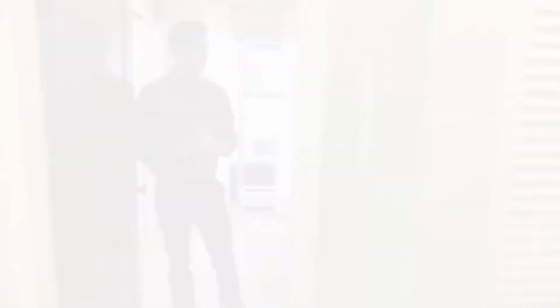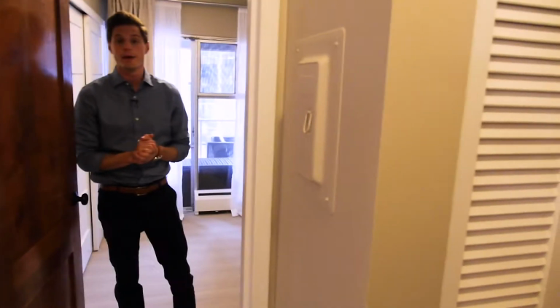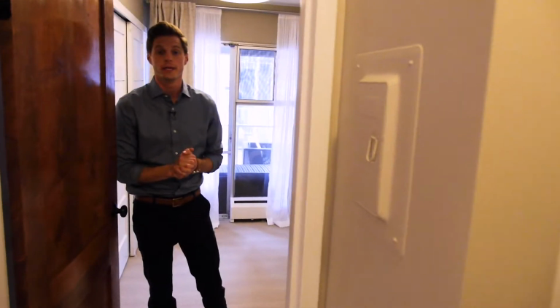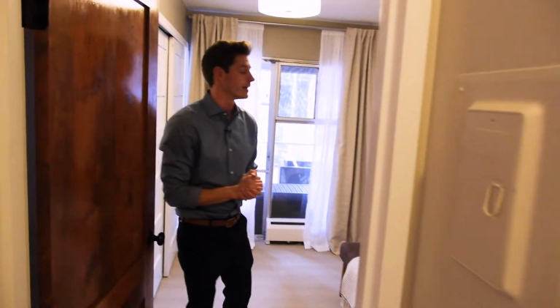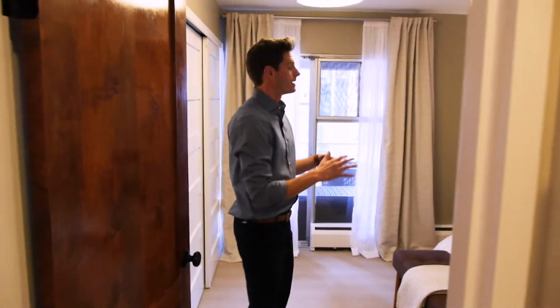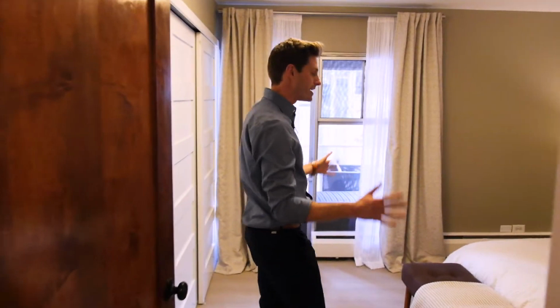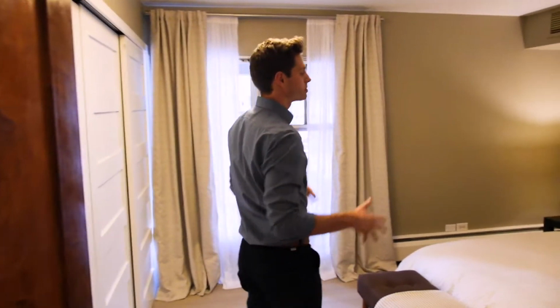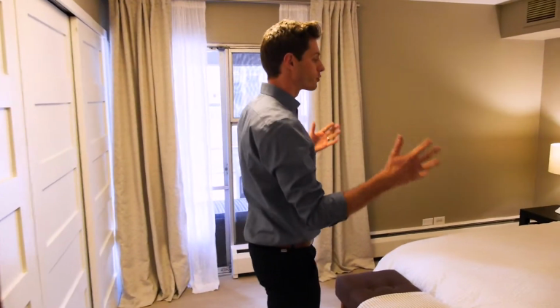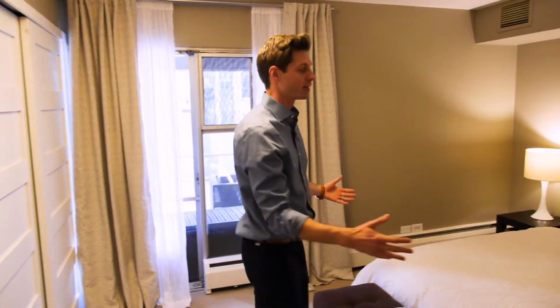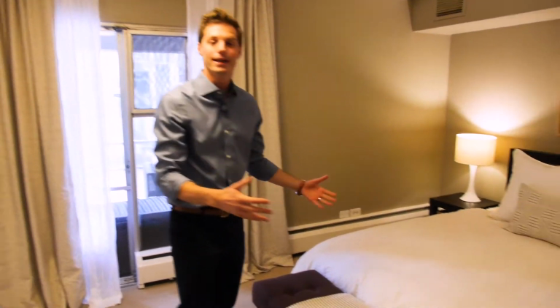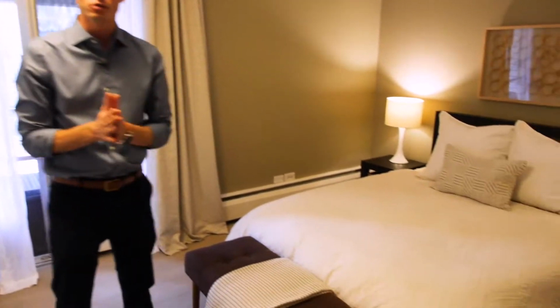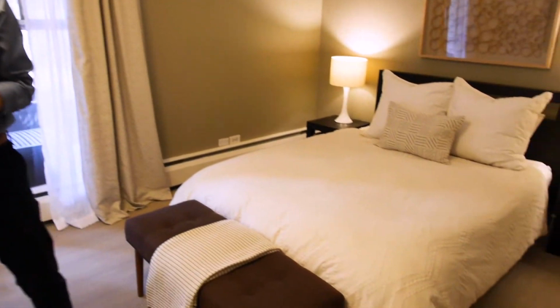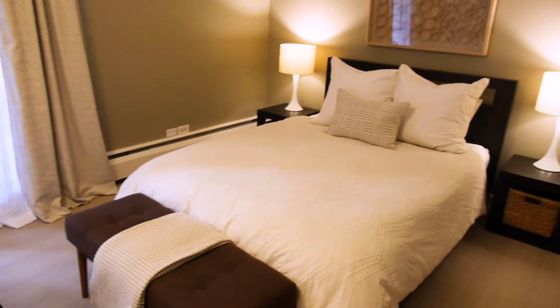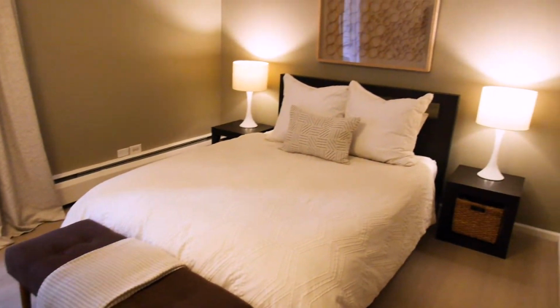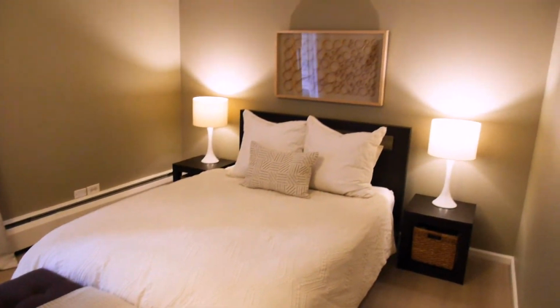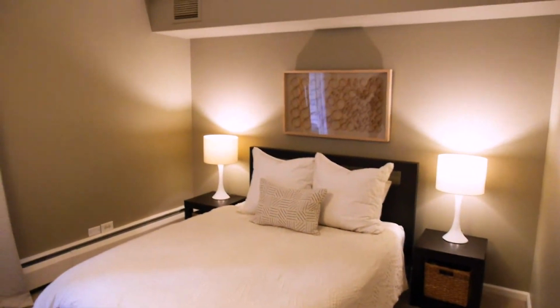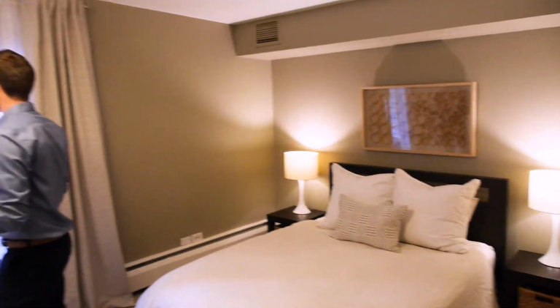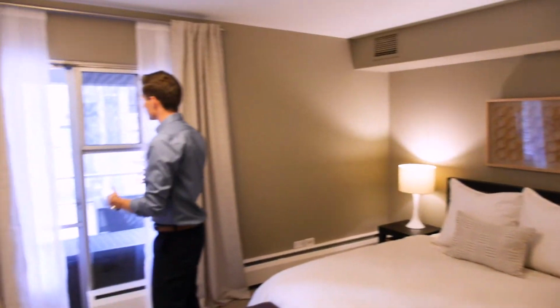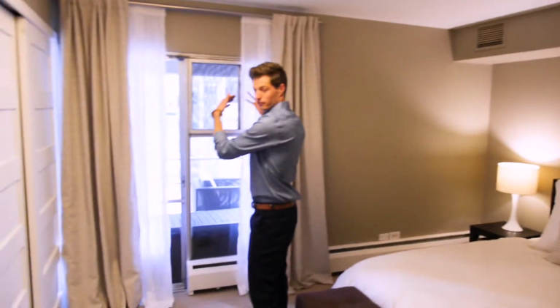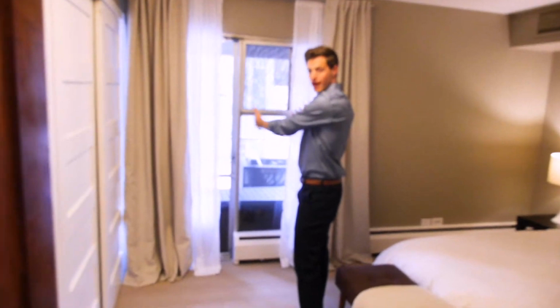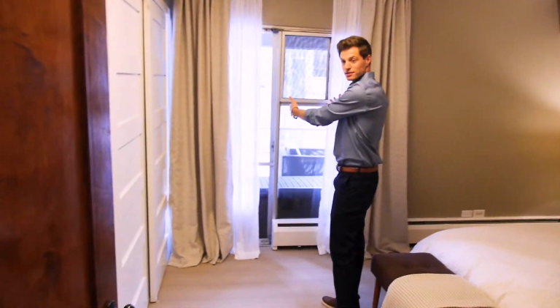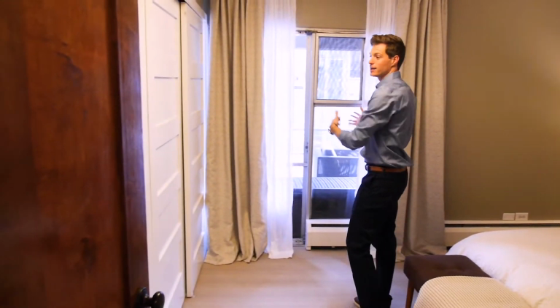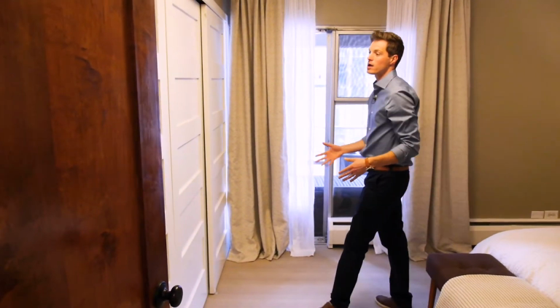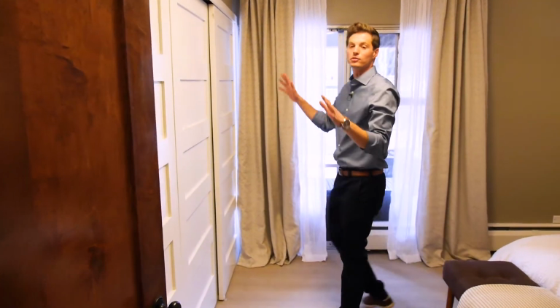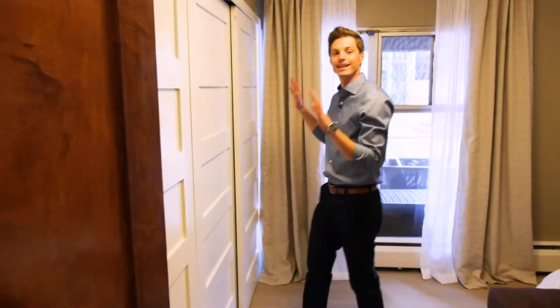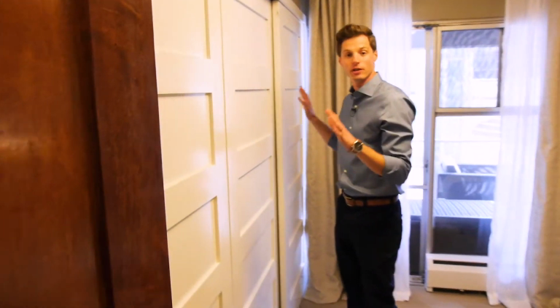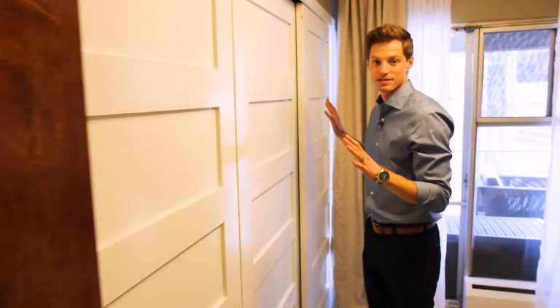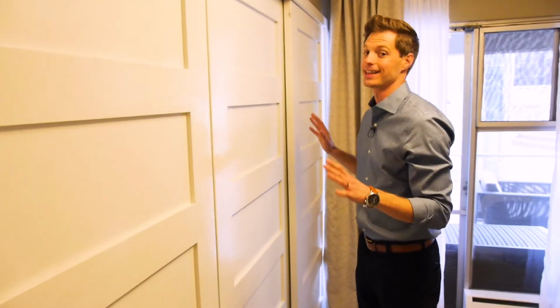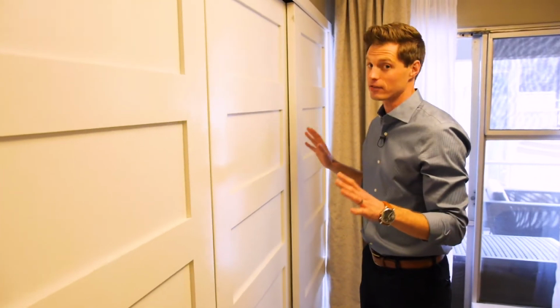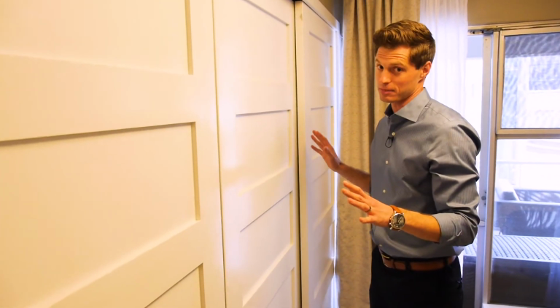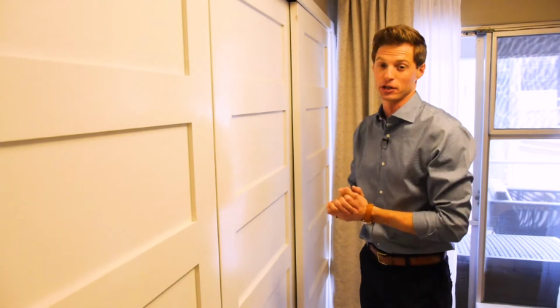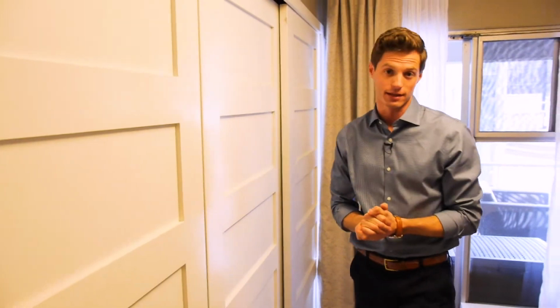We have the bedroom here — again, spacious. Plenty of room for a king bed if you so choose. We have natural light in the bedroom, with a view directly out to the patio. And there's also plenty of closet space — lots of closet space for a unit like this.